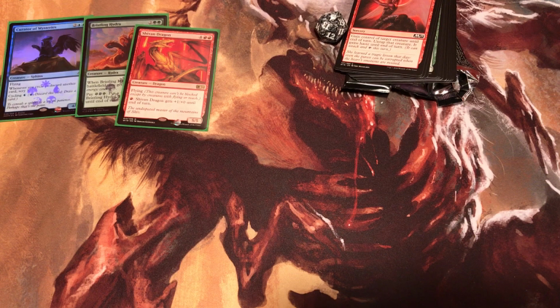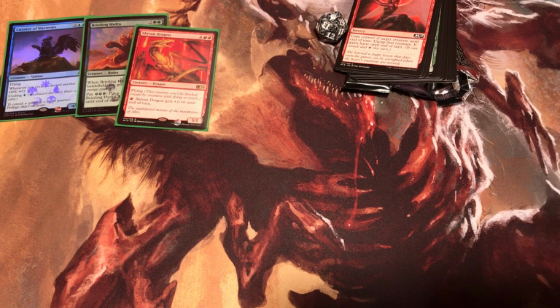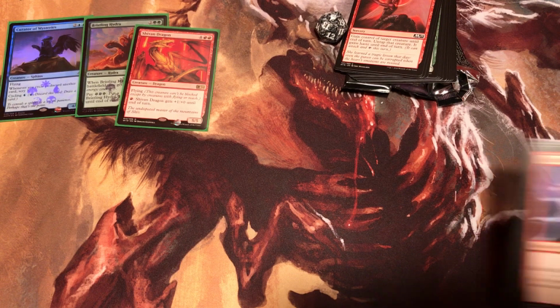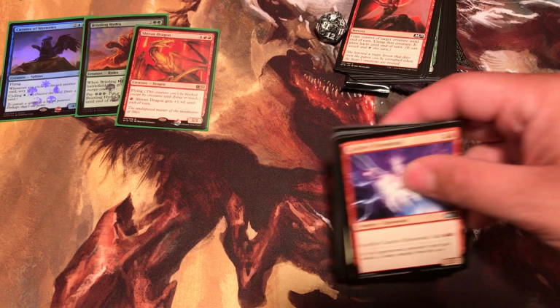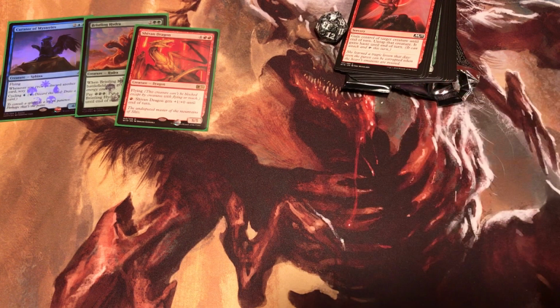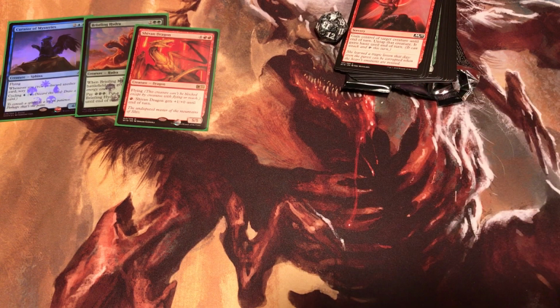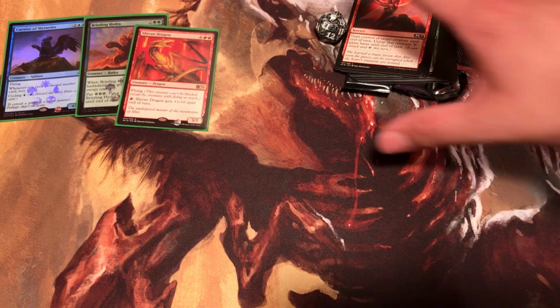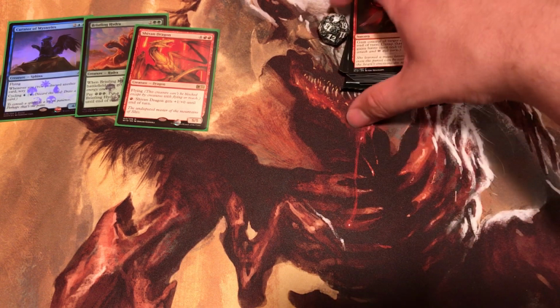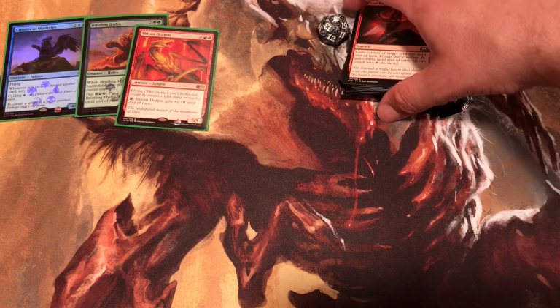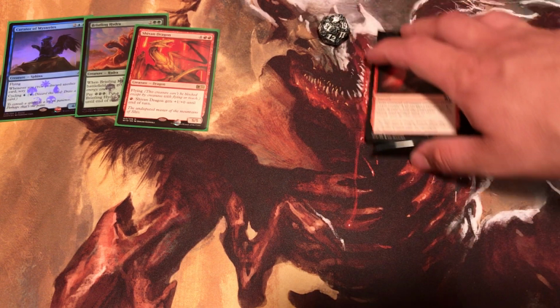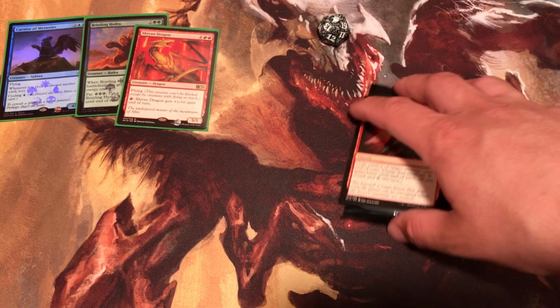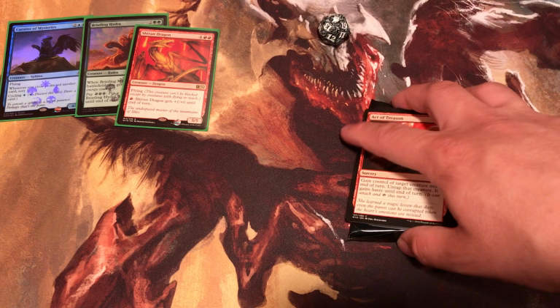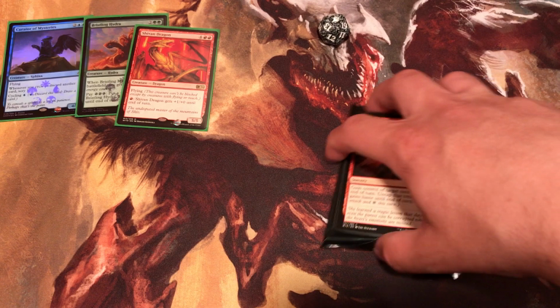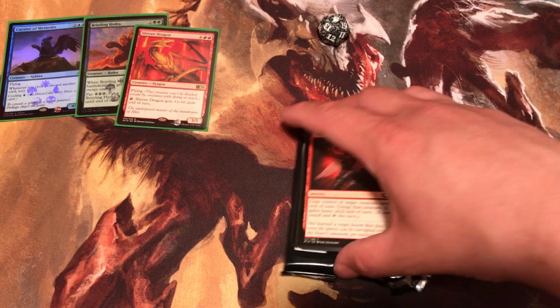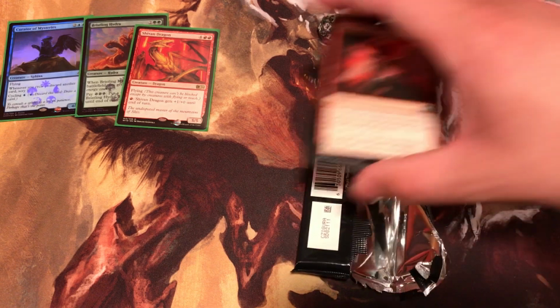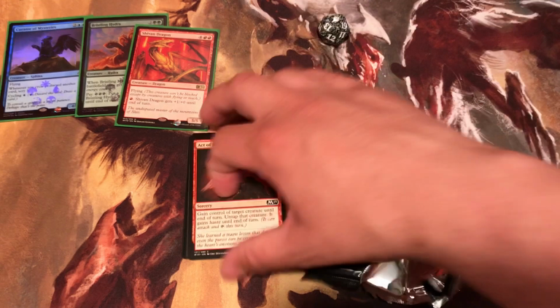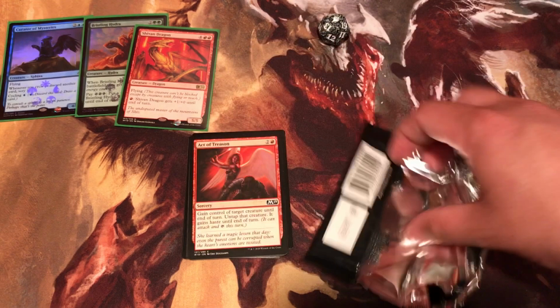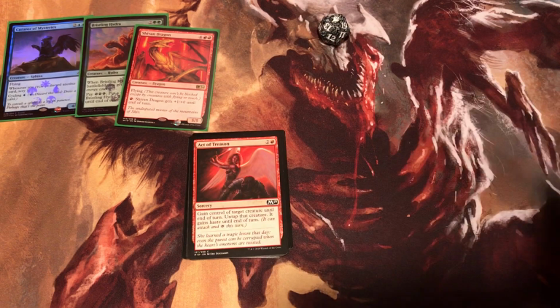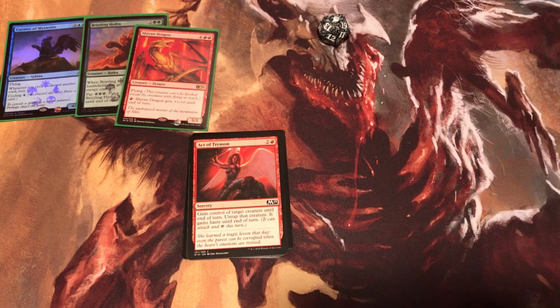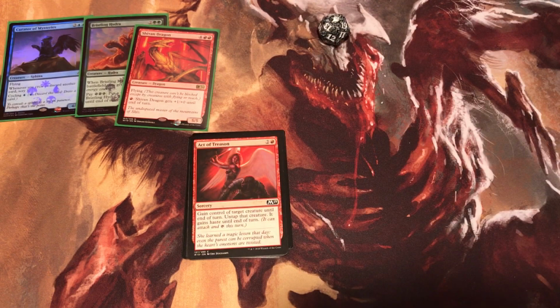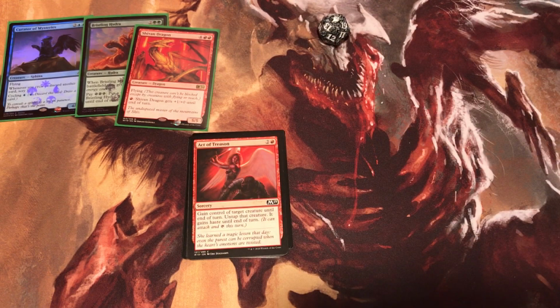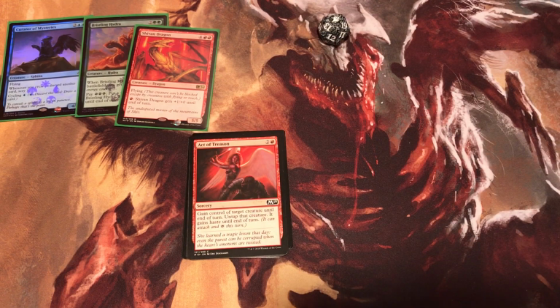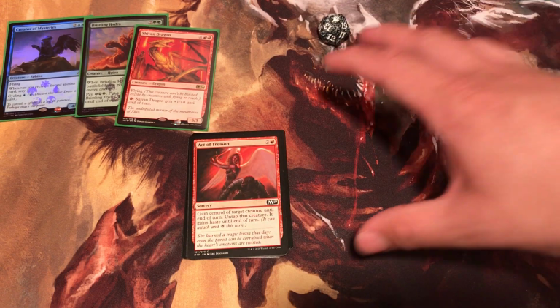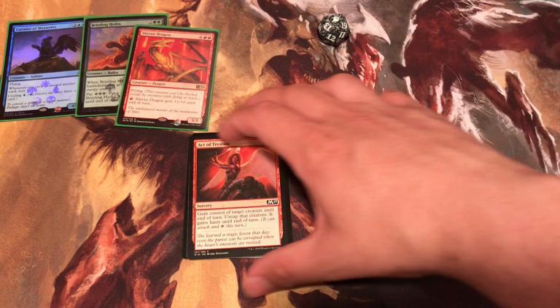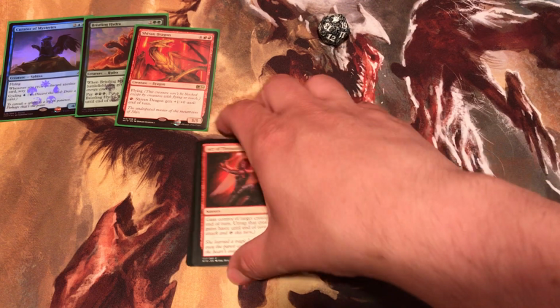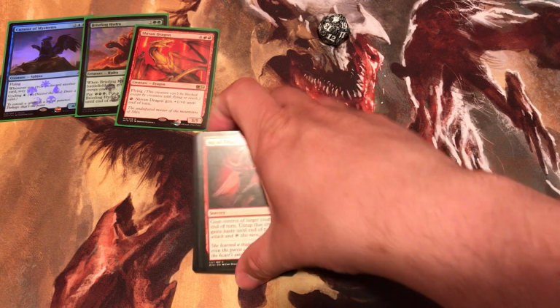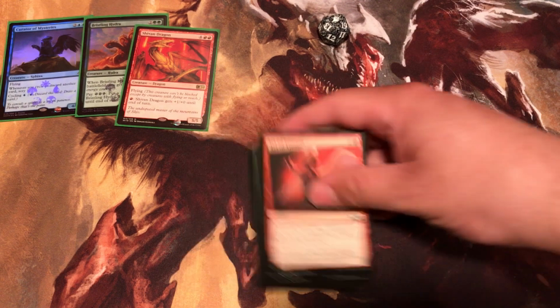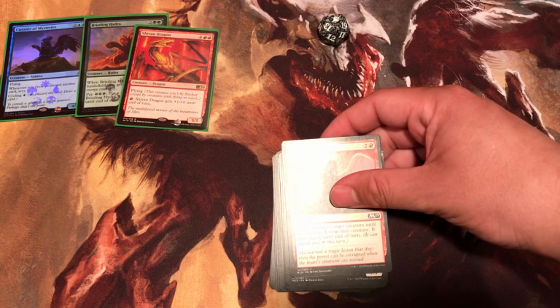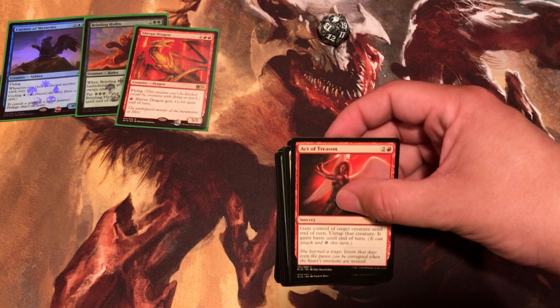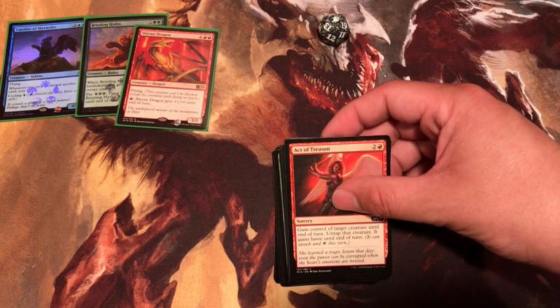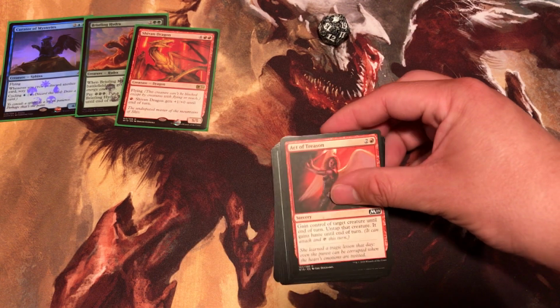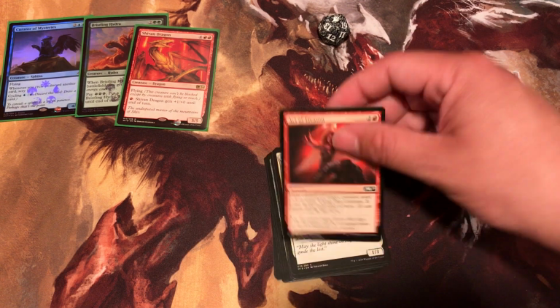So basically the mystery item was just basically one rare, as you could say, because rare is everywhere, and then a whole bunch of random commons and uncommons. Alright, we'll do this back - so we're already opening it. First off we have Act of Treason.